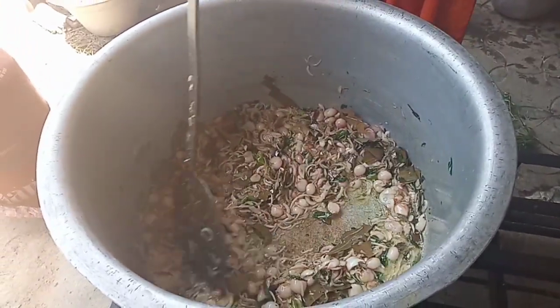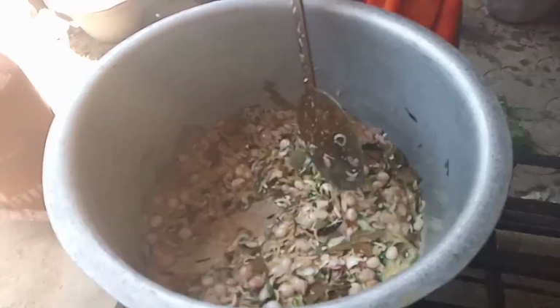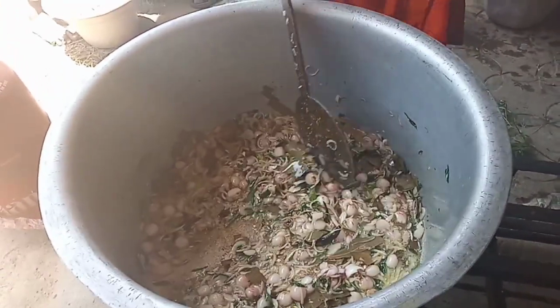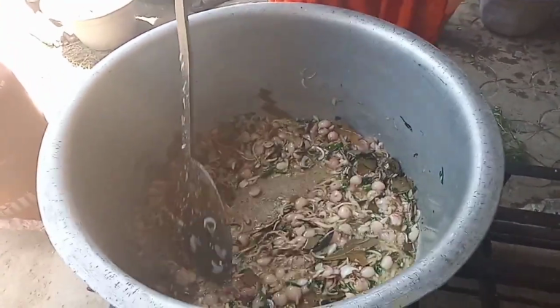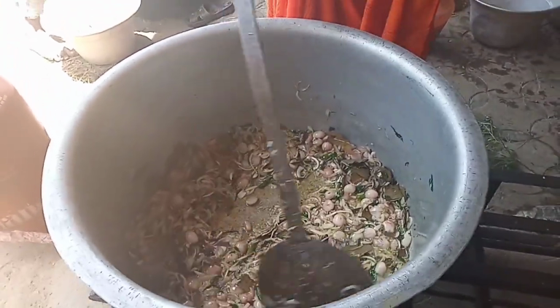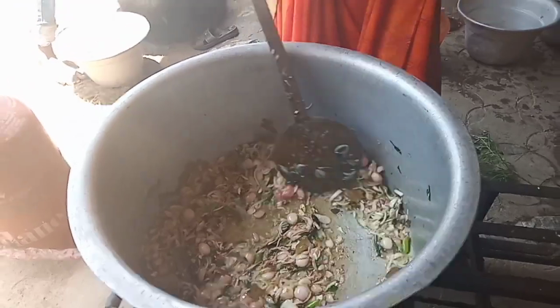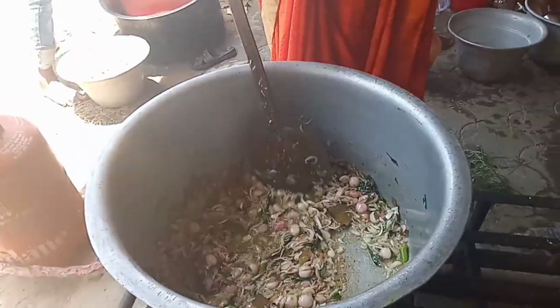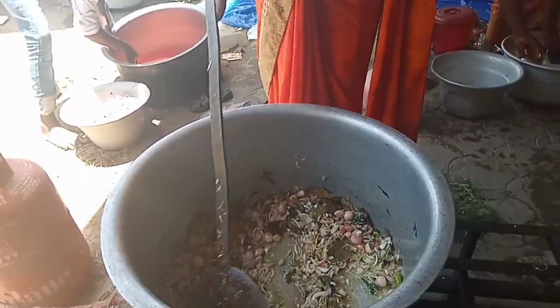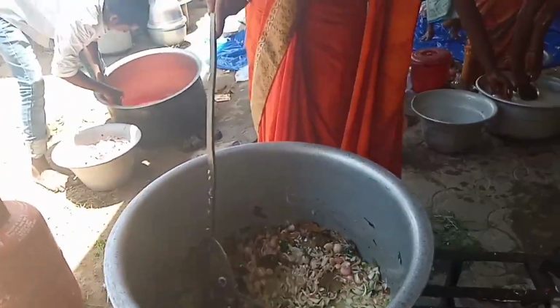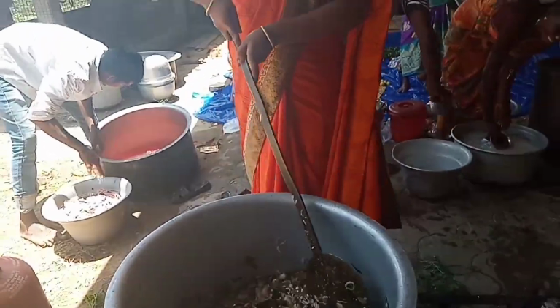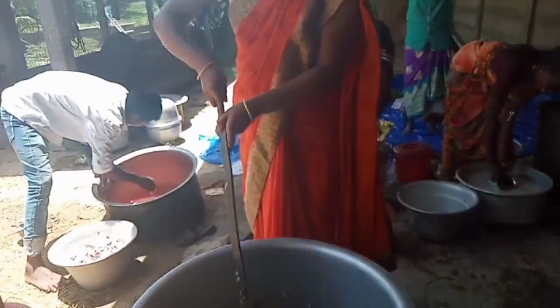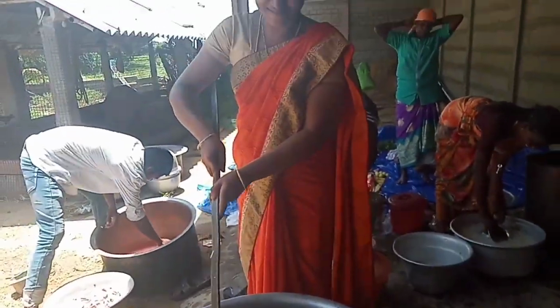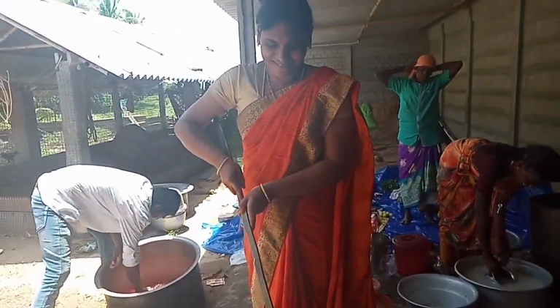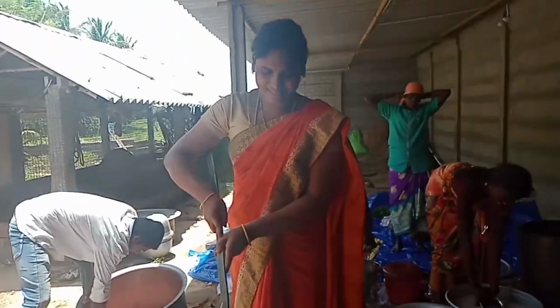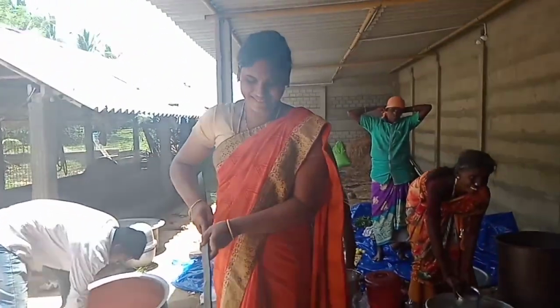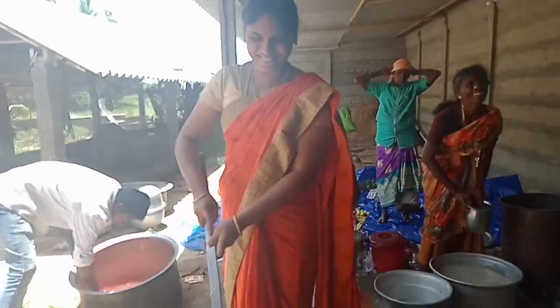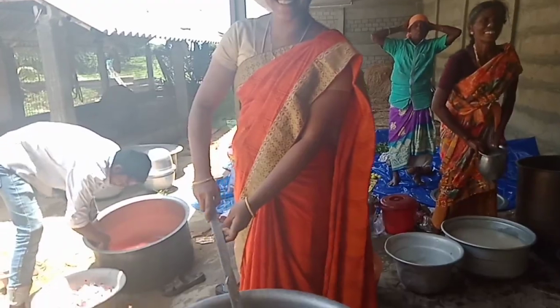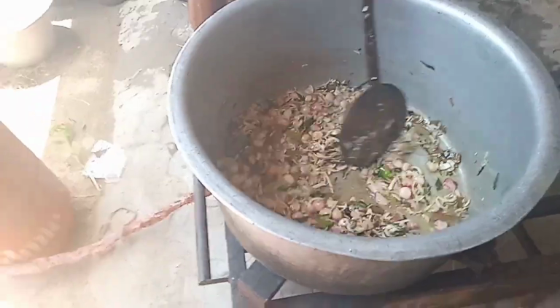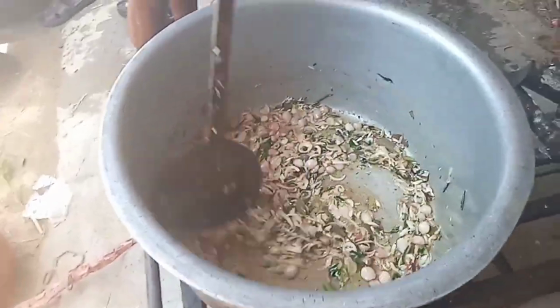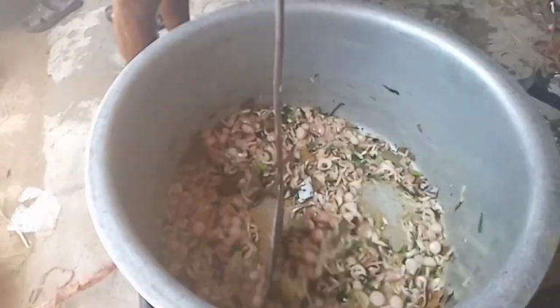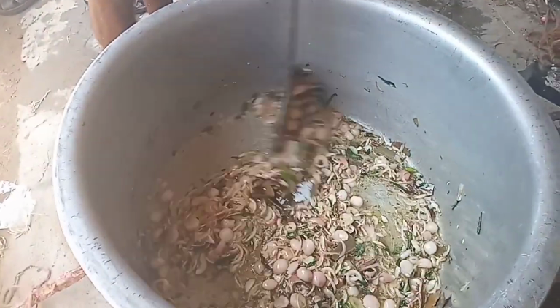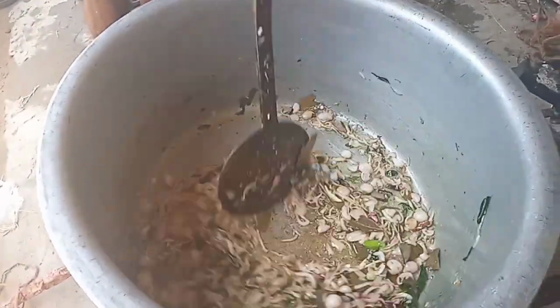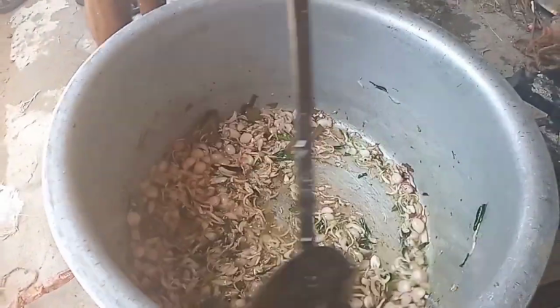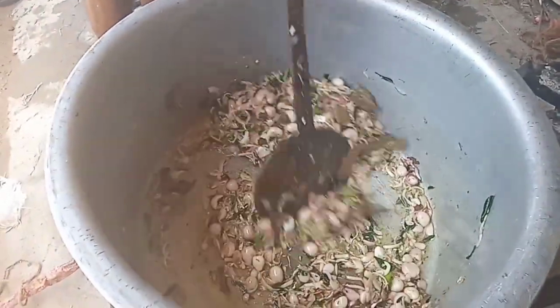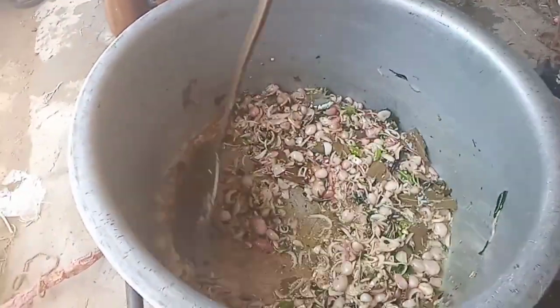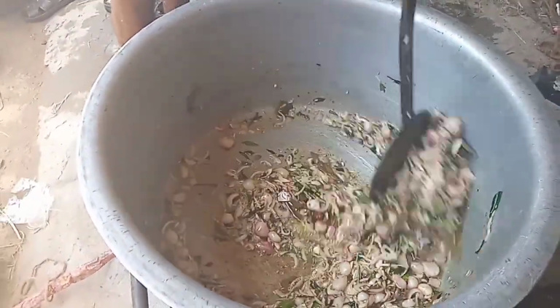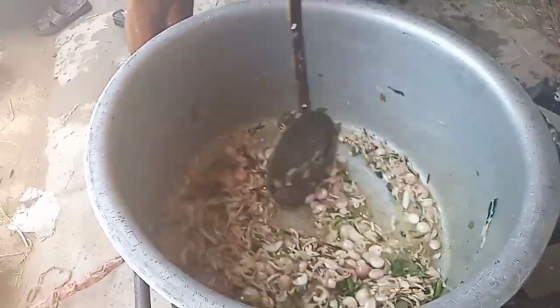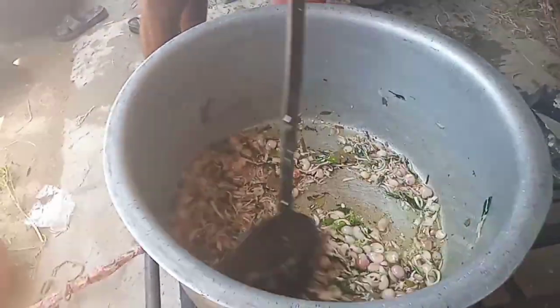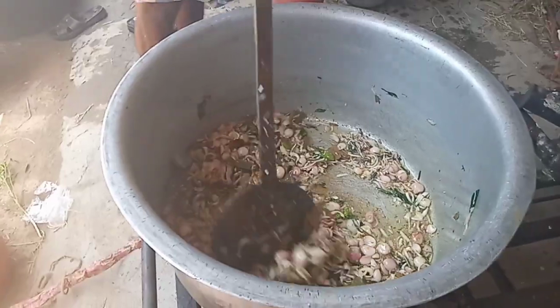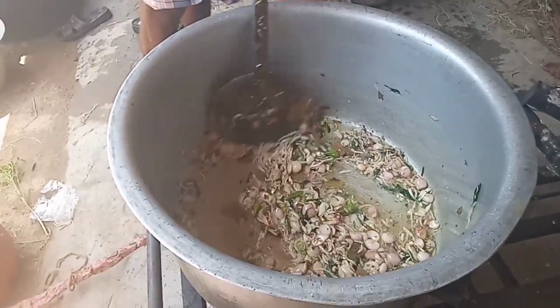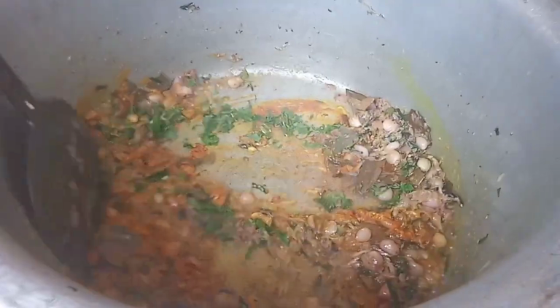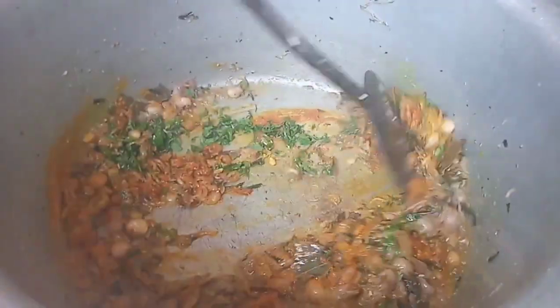We add chicken gravy and sauce. We add the sauce. Now you can cook it. I am very excited about the color of the sauce.